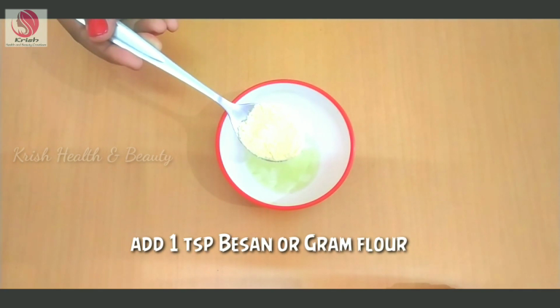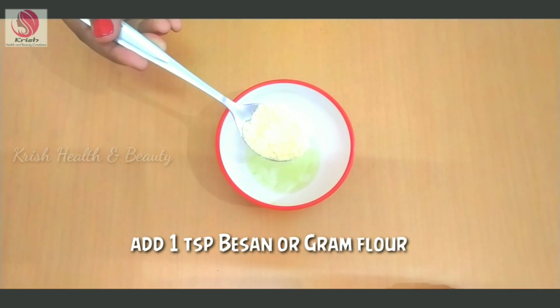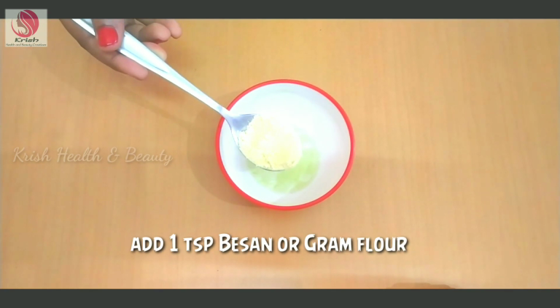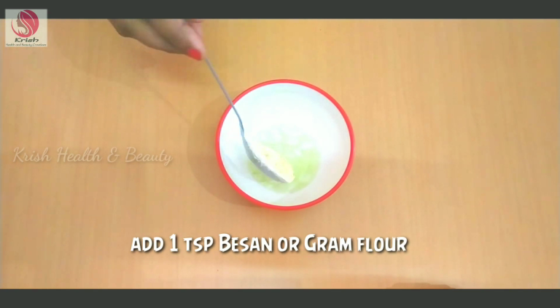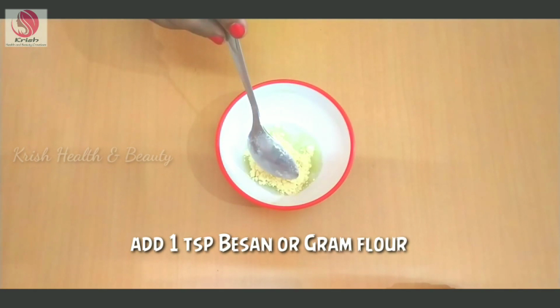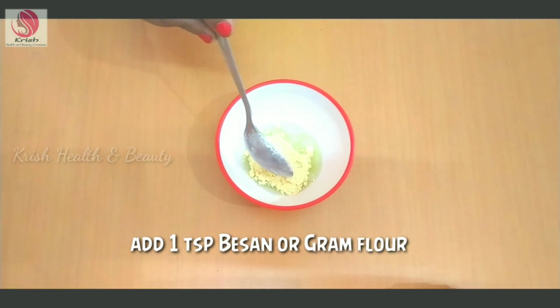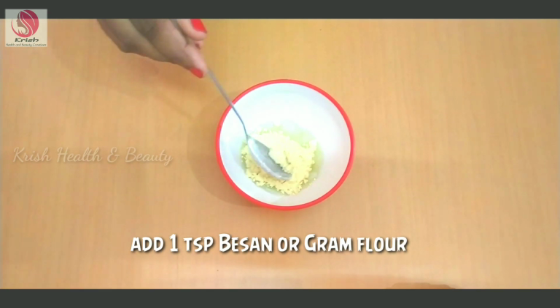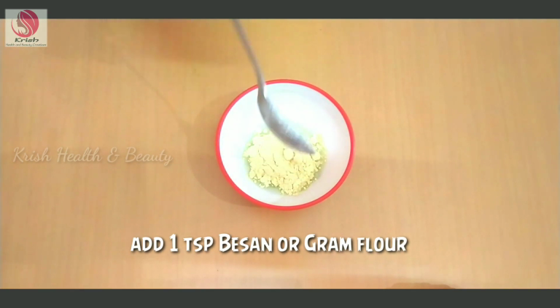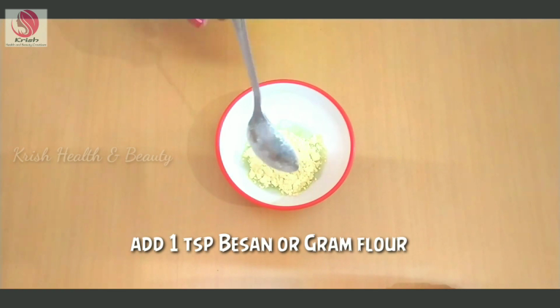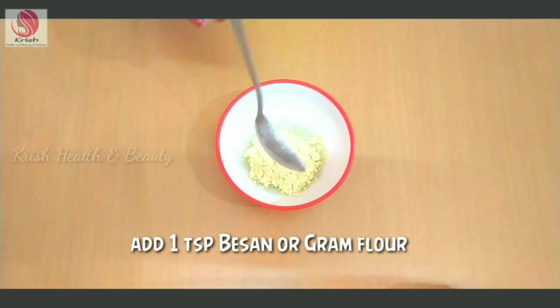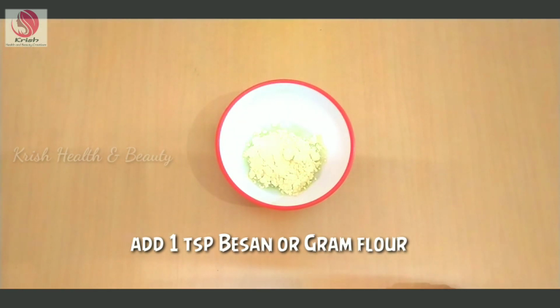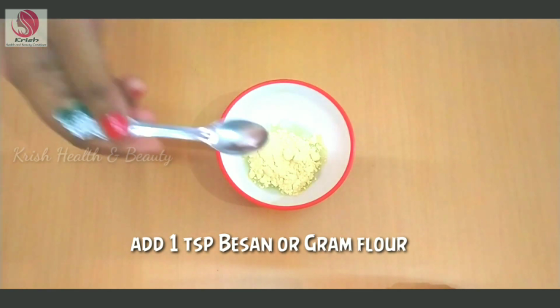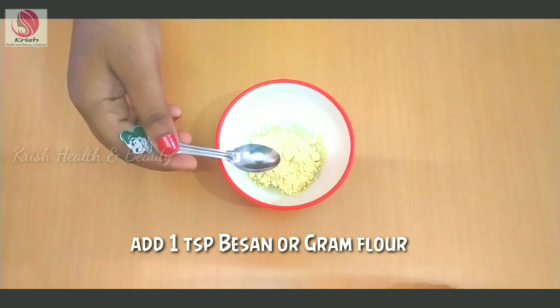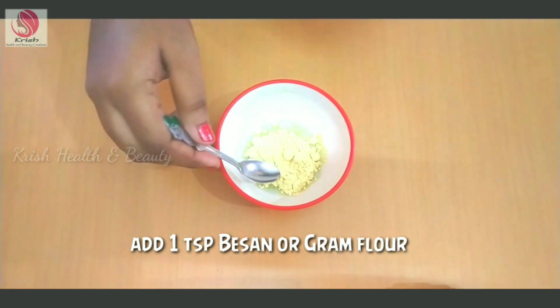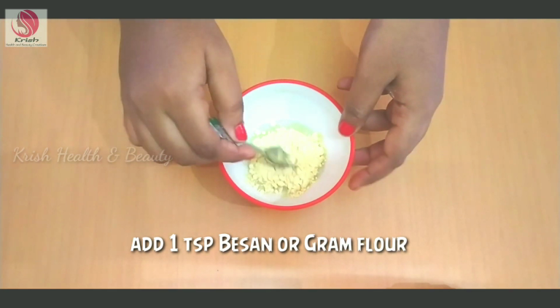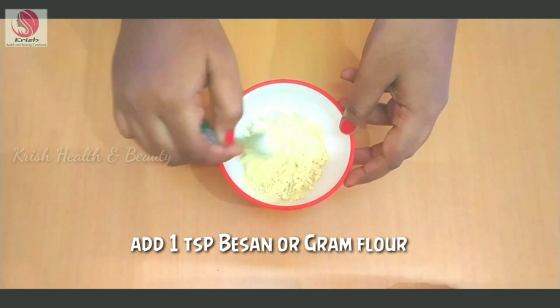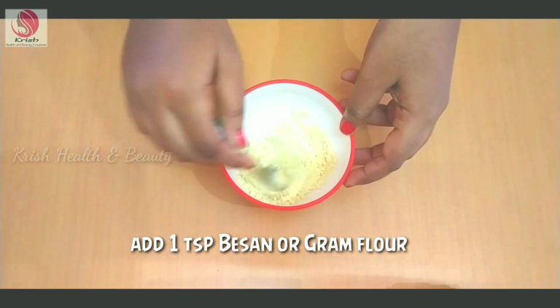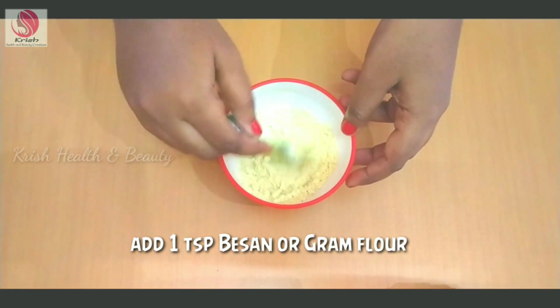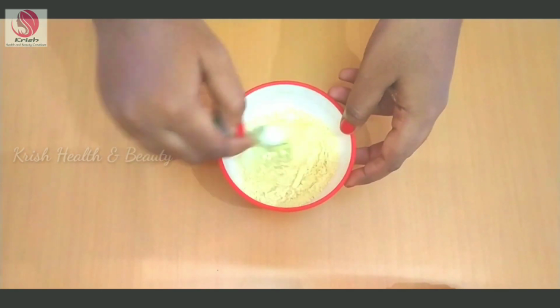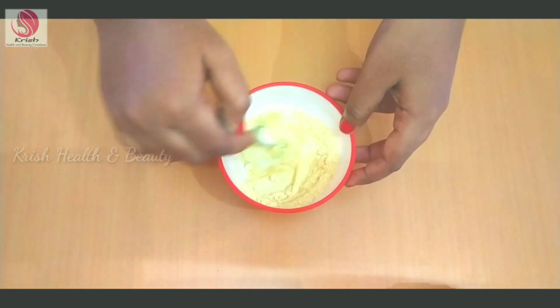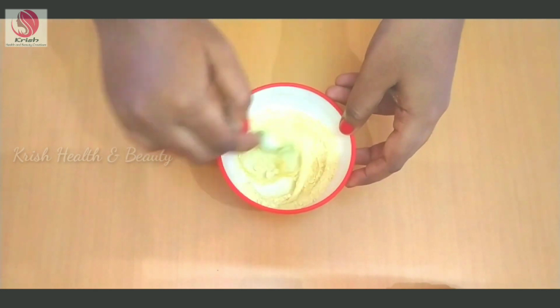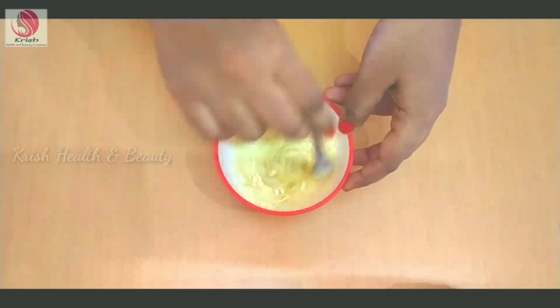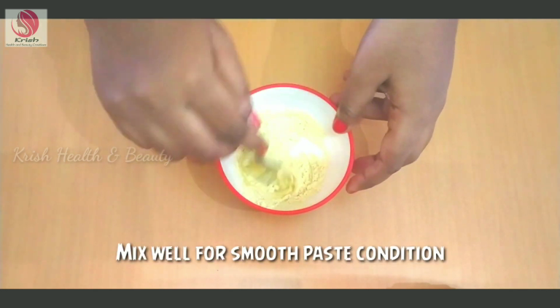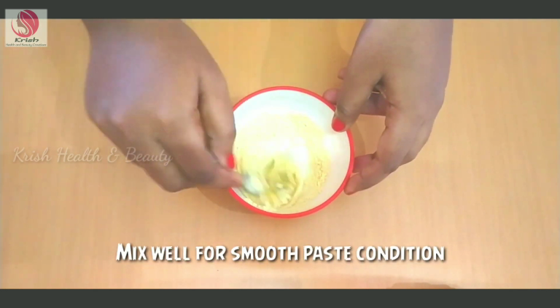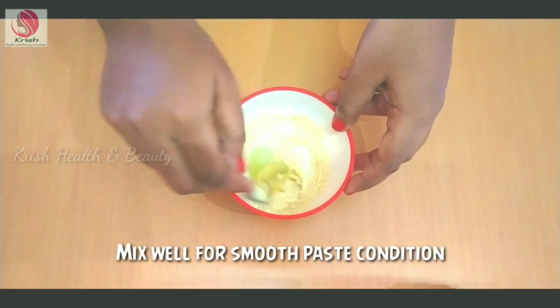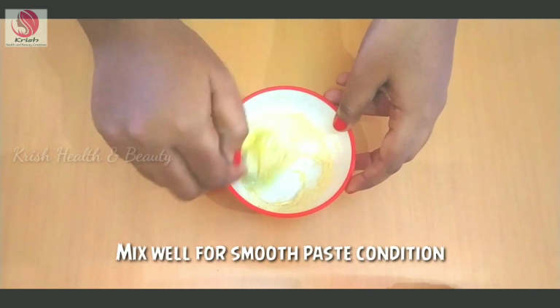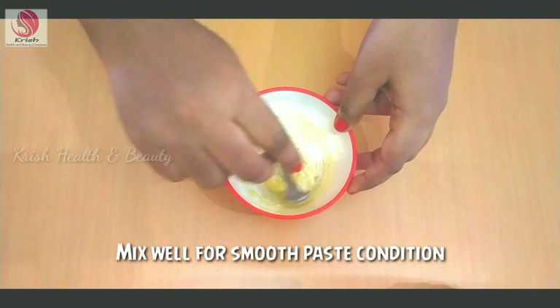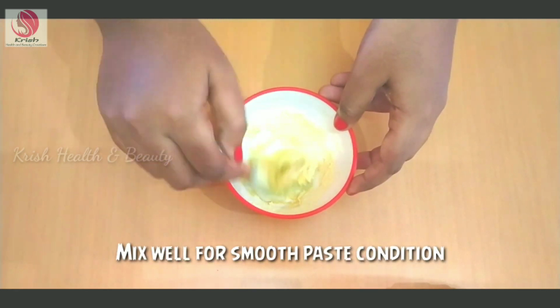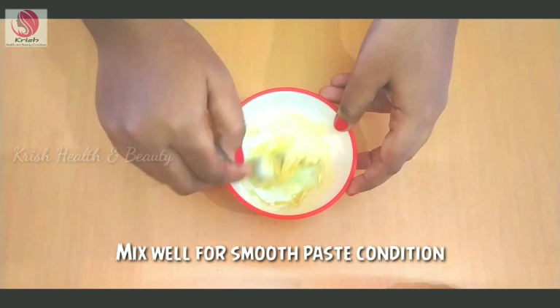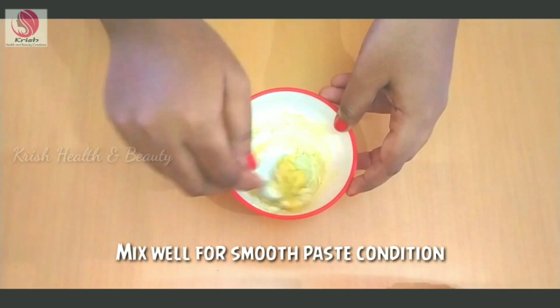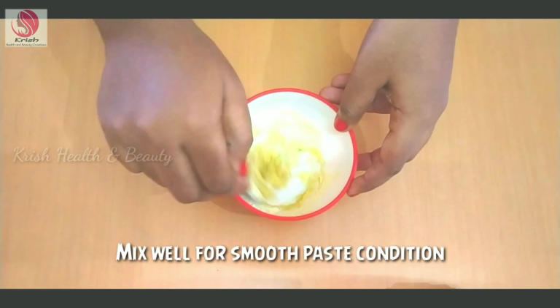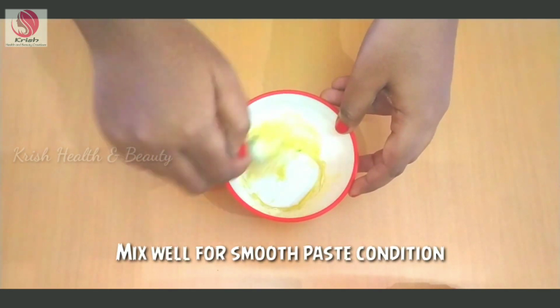Add 1 tablespoon of gram flour and mix it well. If you have pimples on your face, you will need to be very careful.